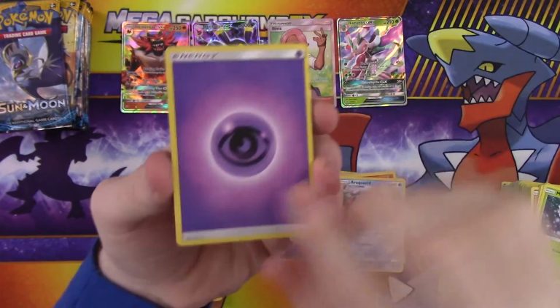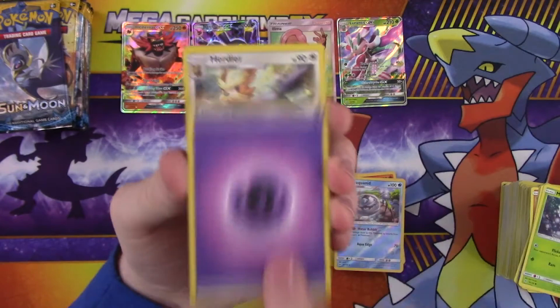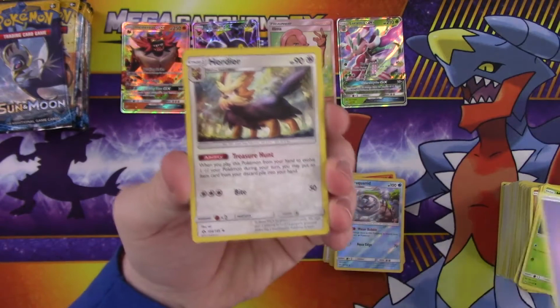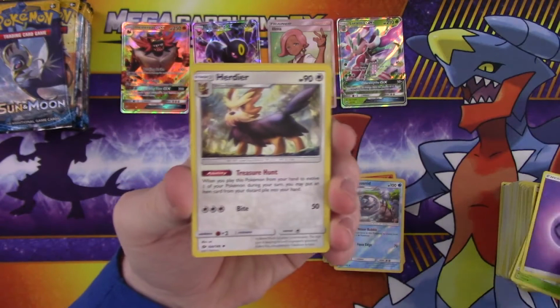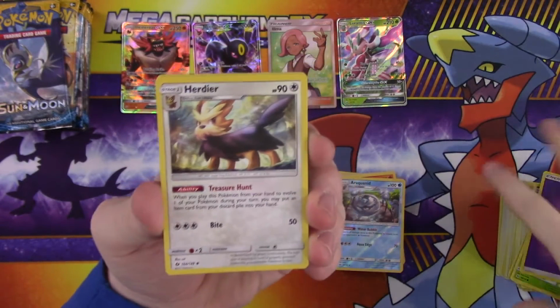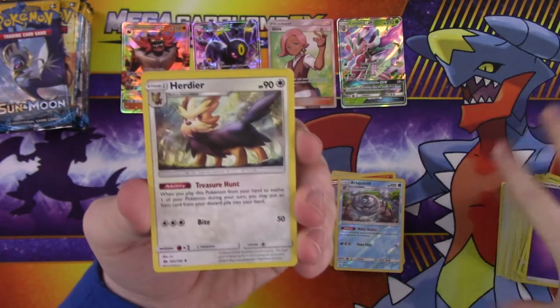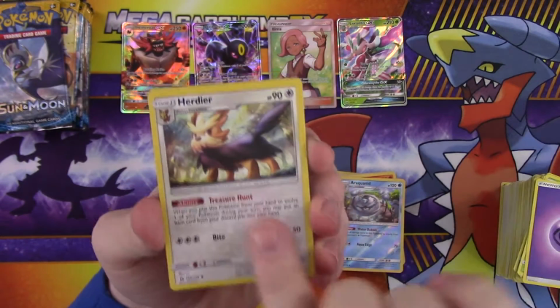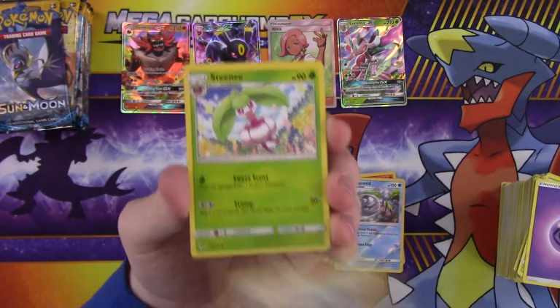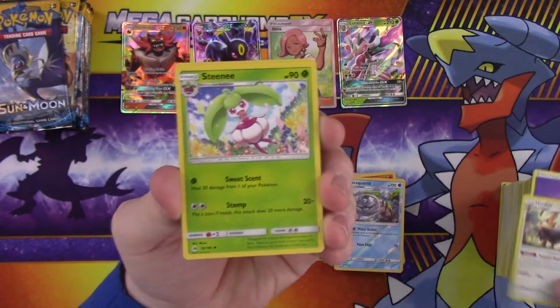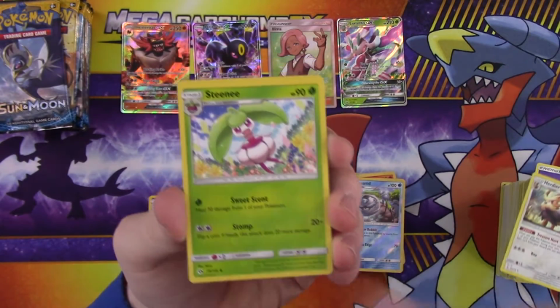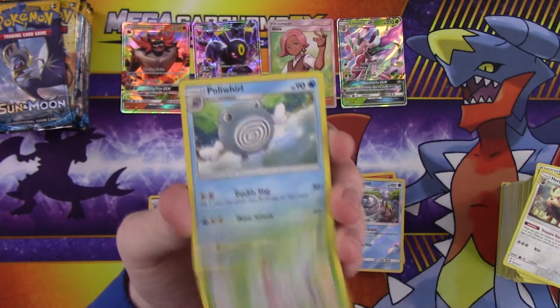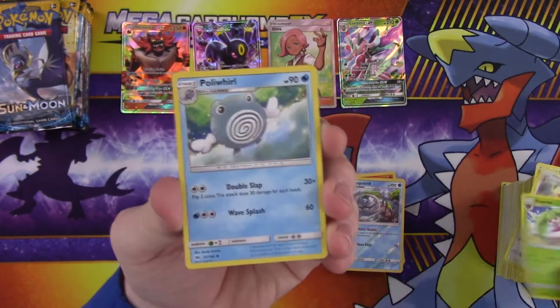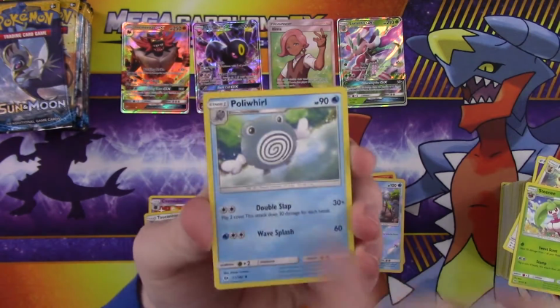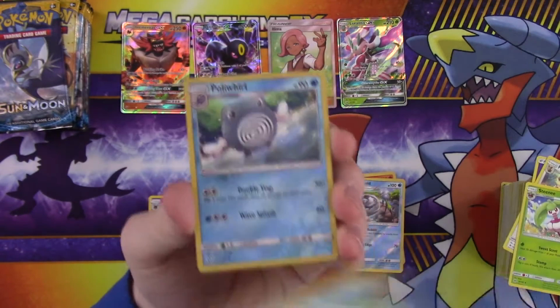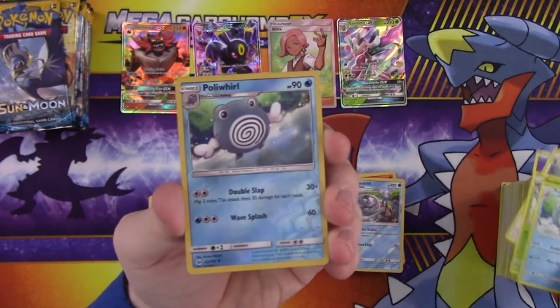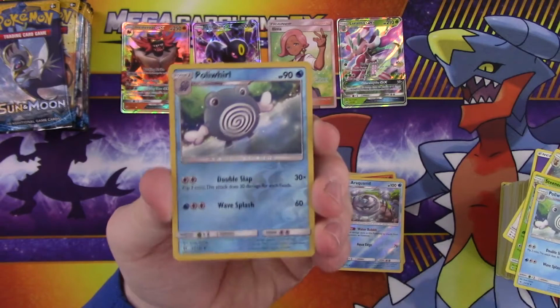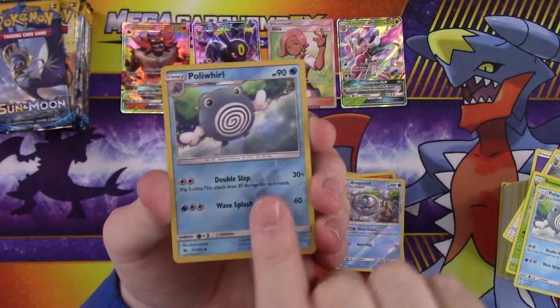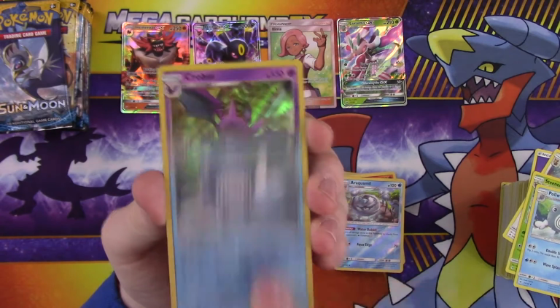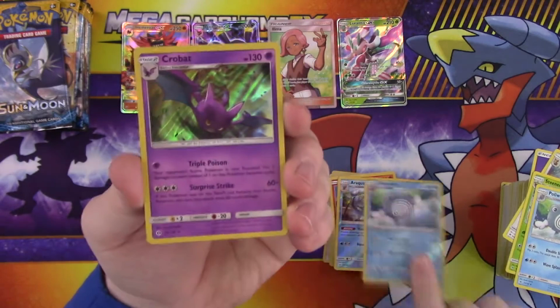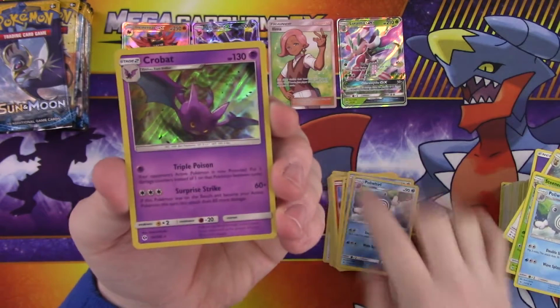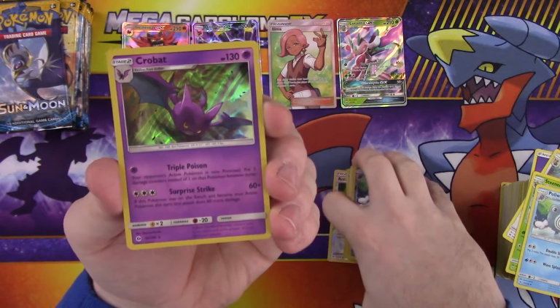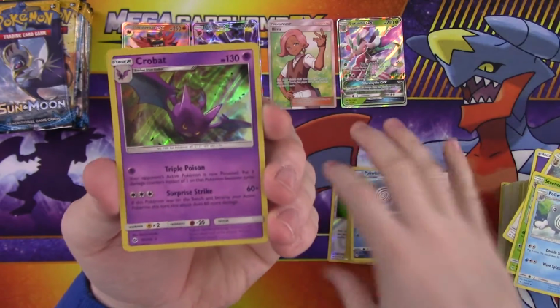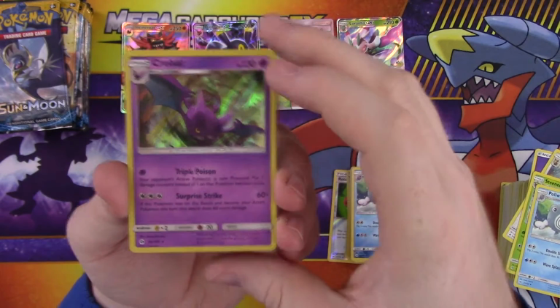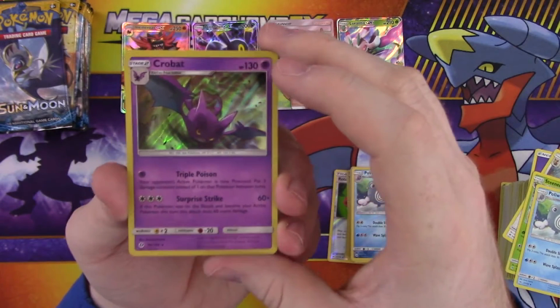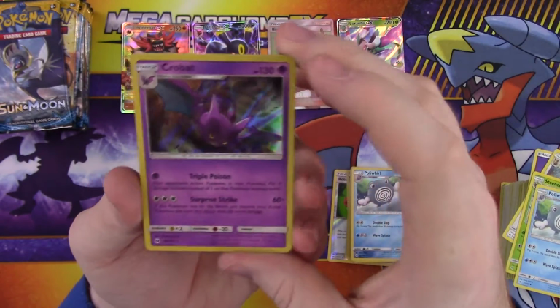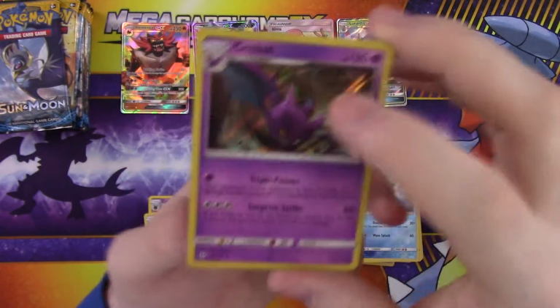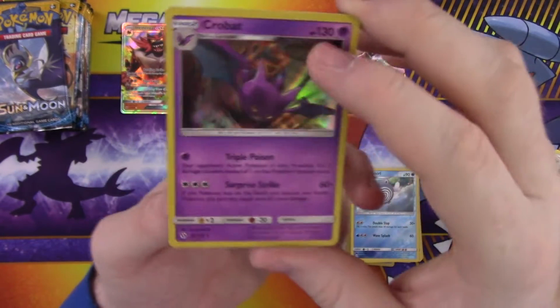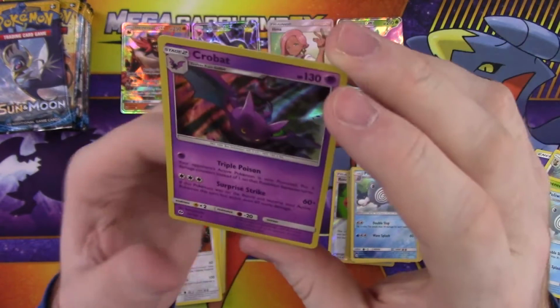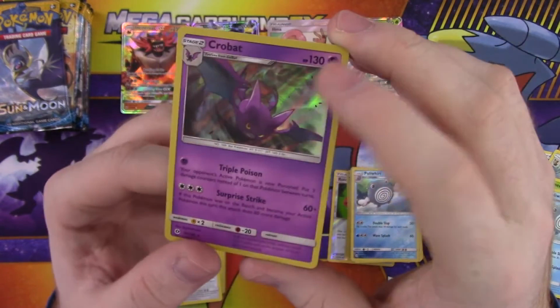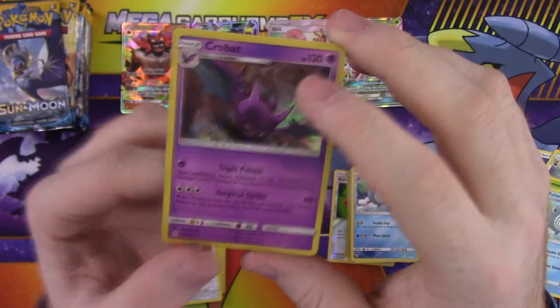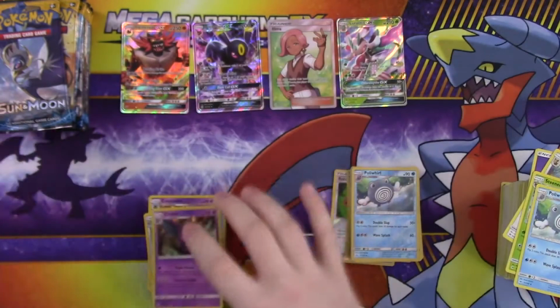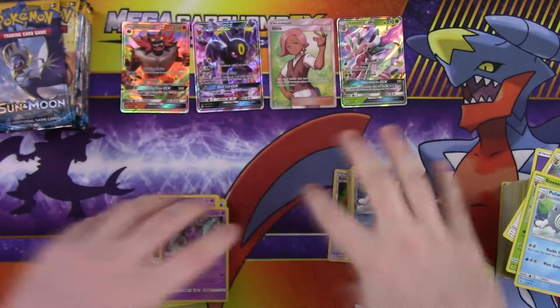So: energy, Herdier, Steenee, Poliwhirl, reverse Poliwhirl — that's funny — and a foil rare Crobat. I like the foiling on the new rares, they look neat.